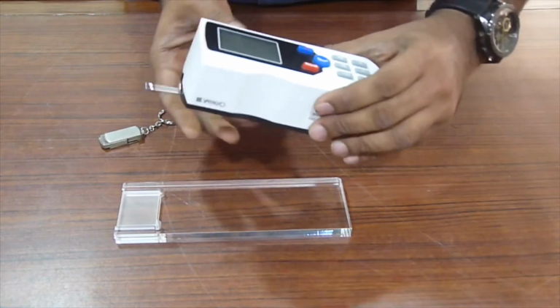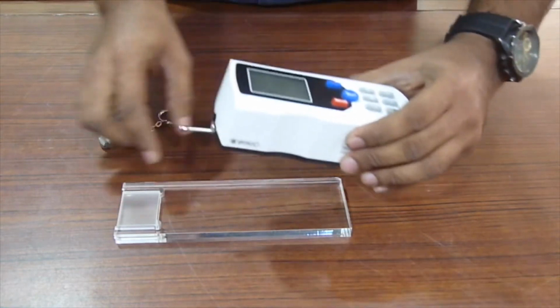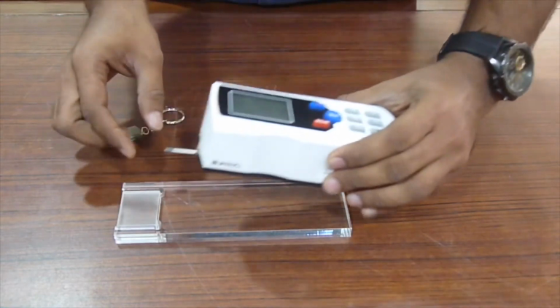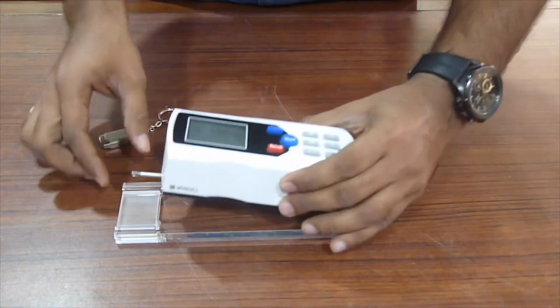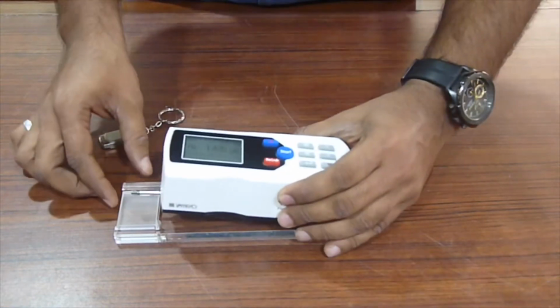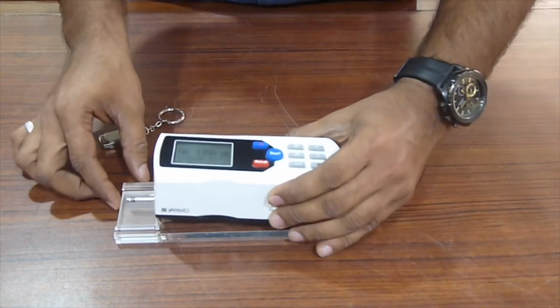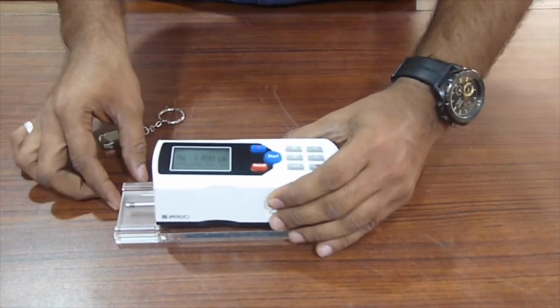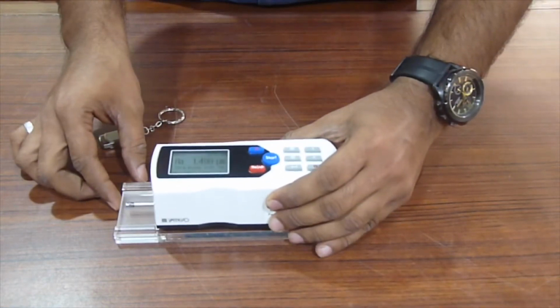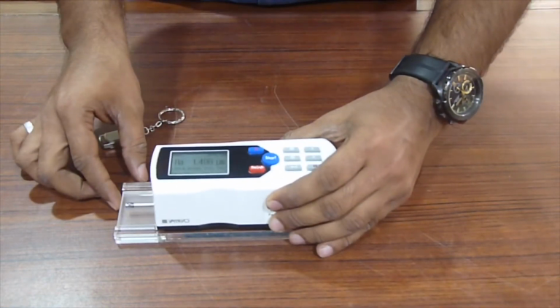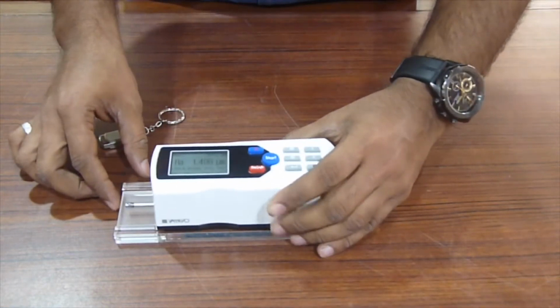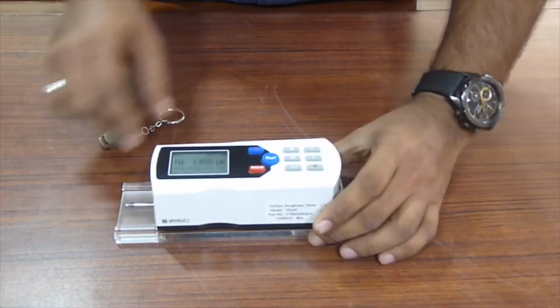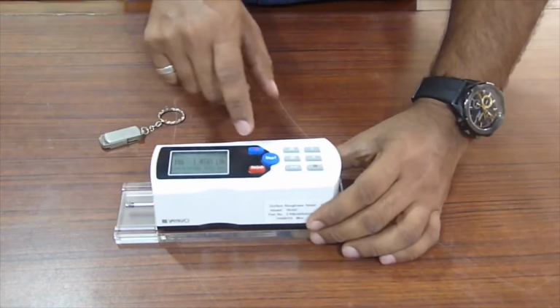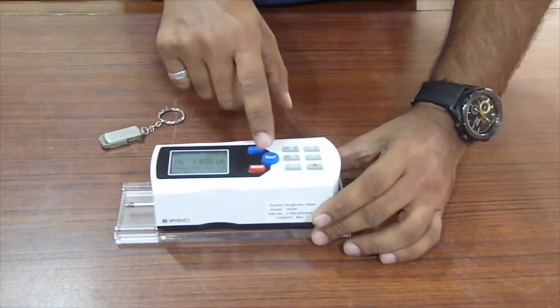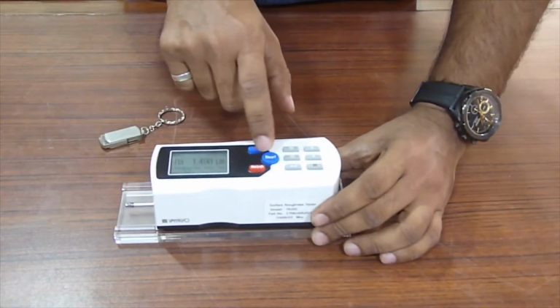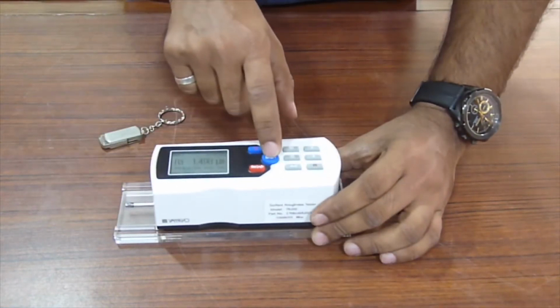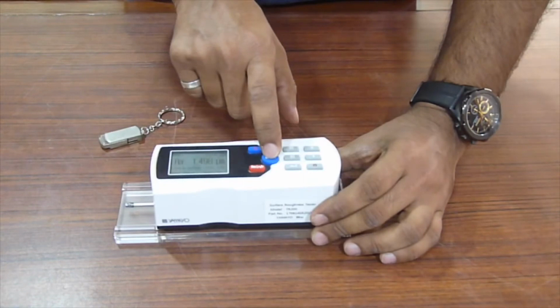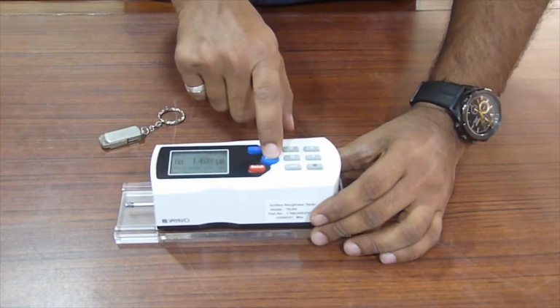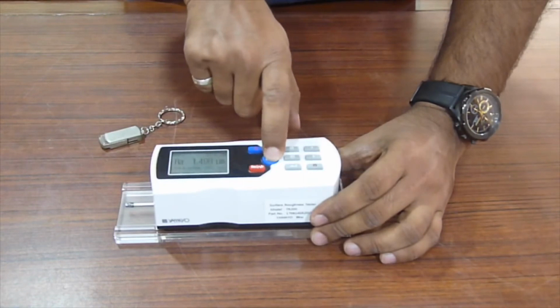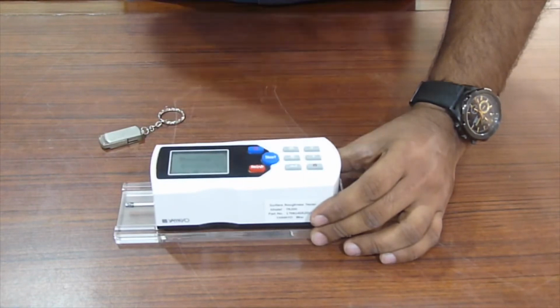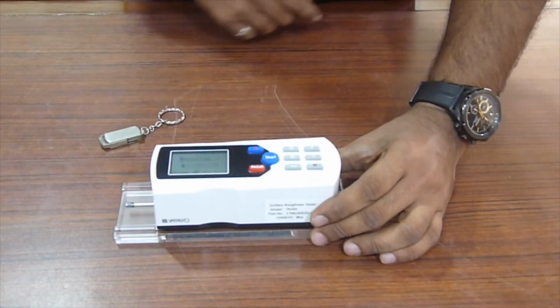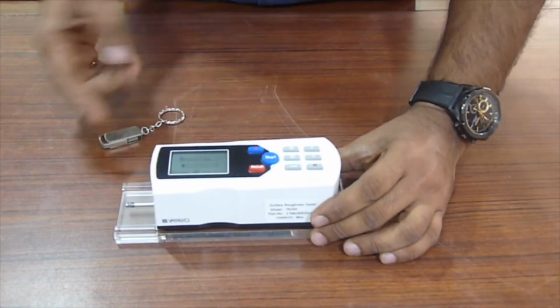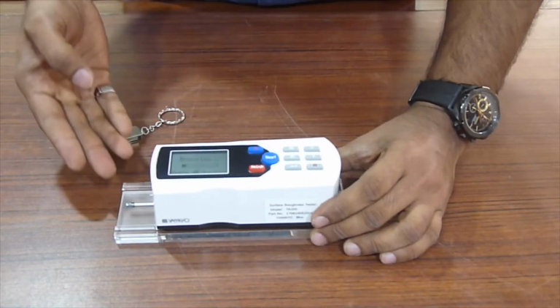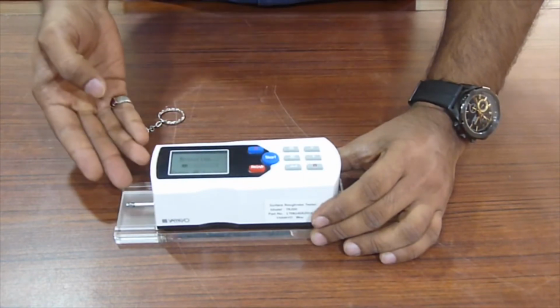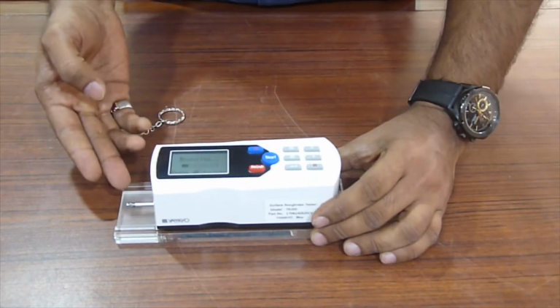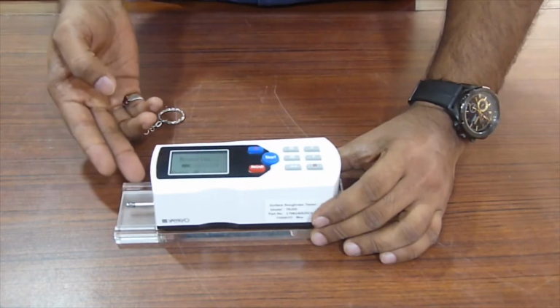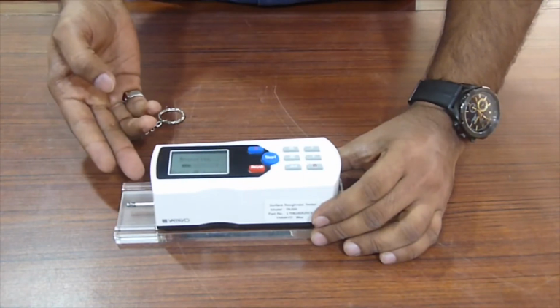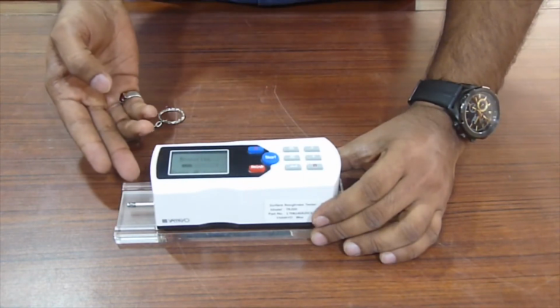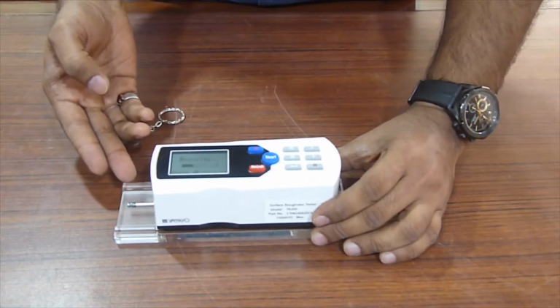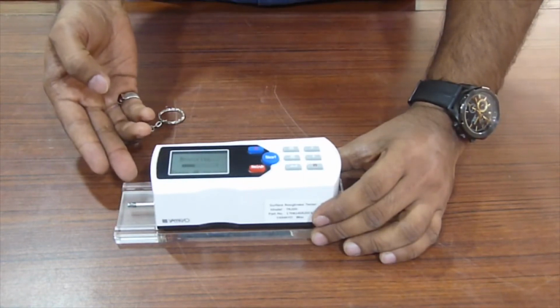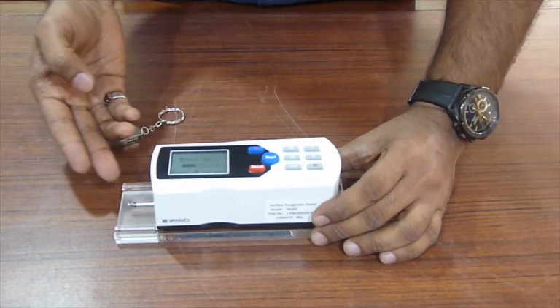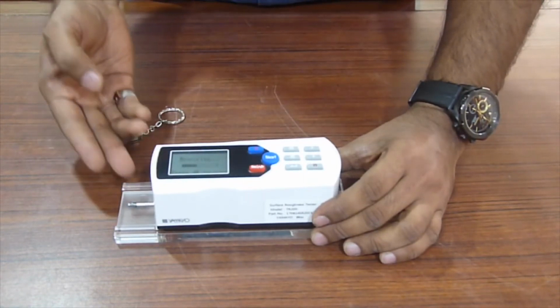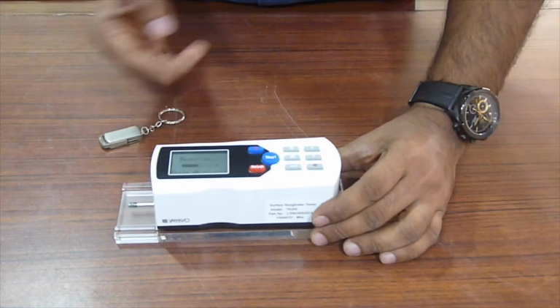Very easy — you just place it on the master where you need to take the readings, and you just press start. The probe does a travel of about 20mm in this case and records the reading.